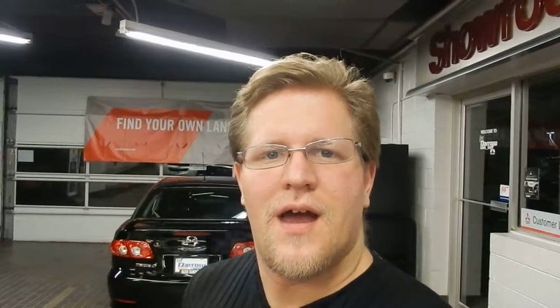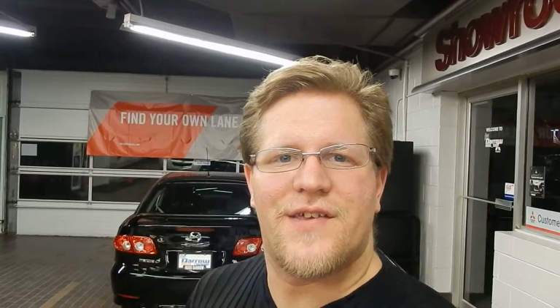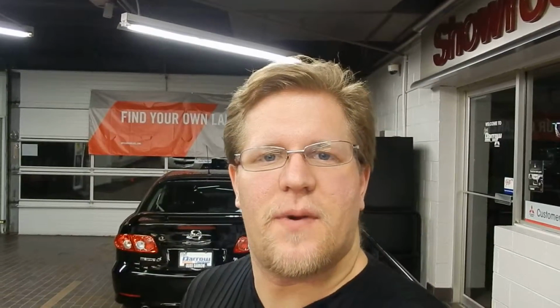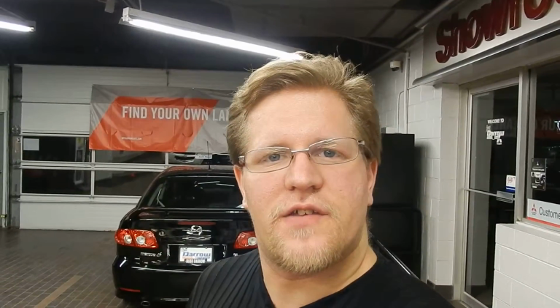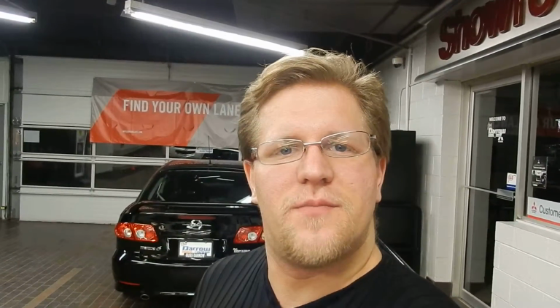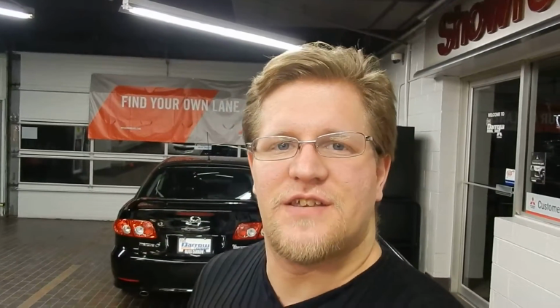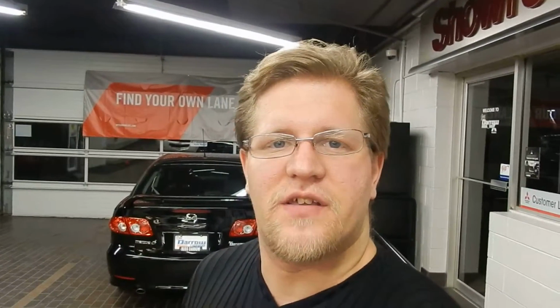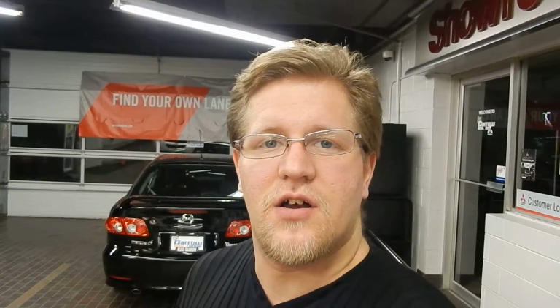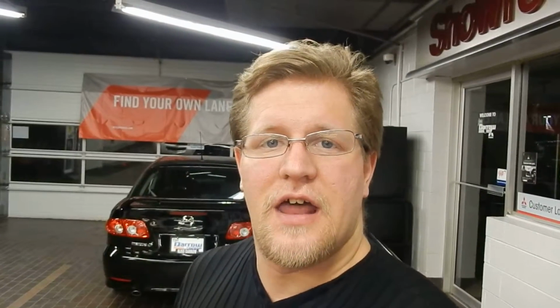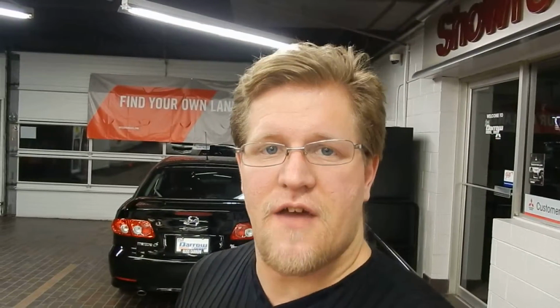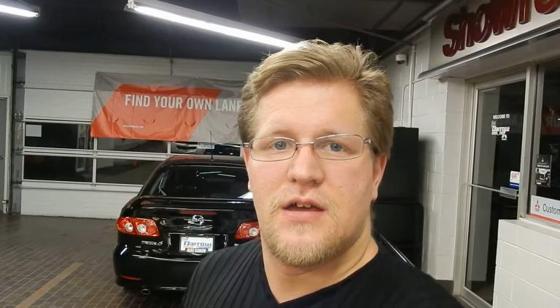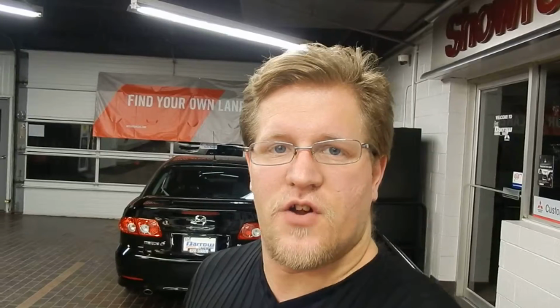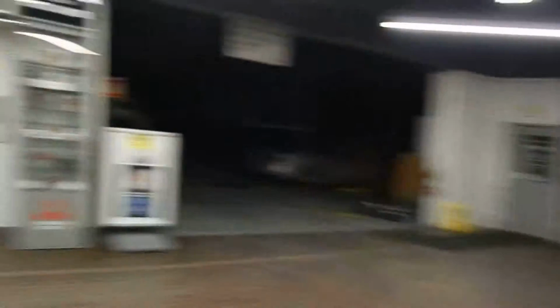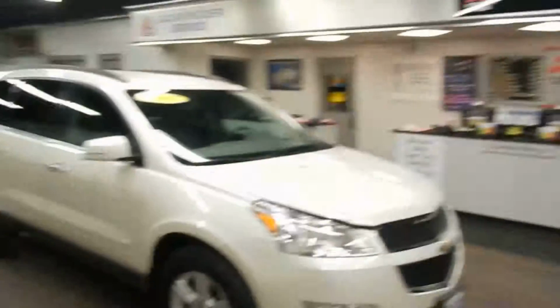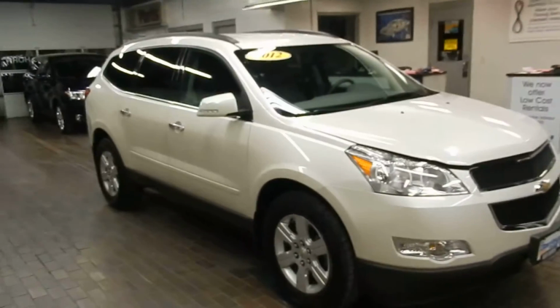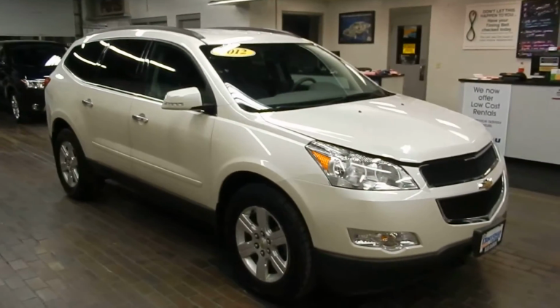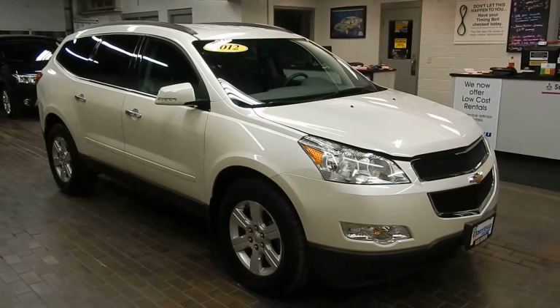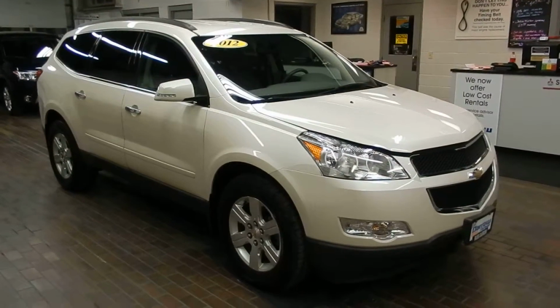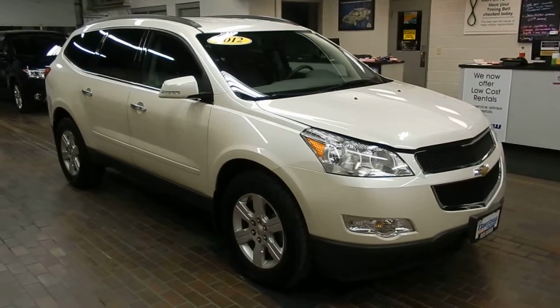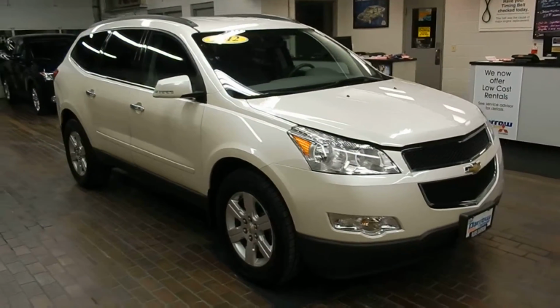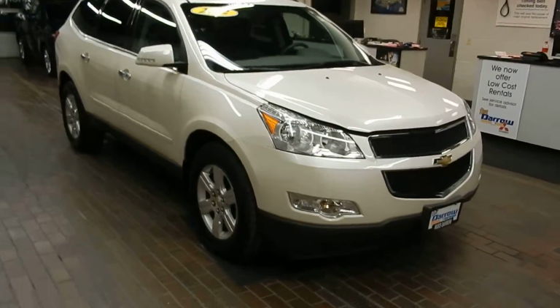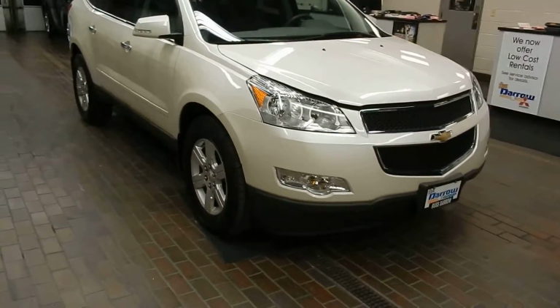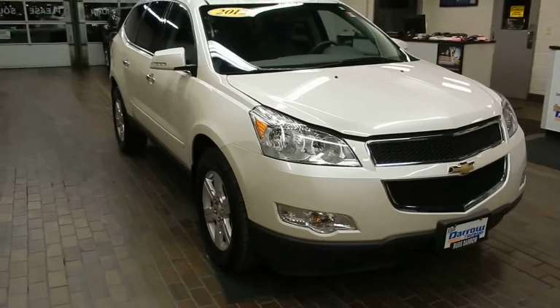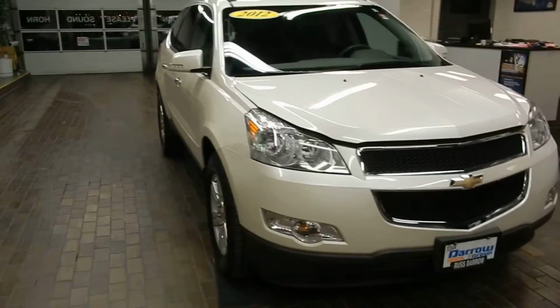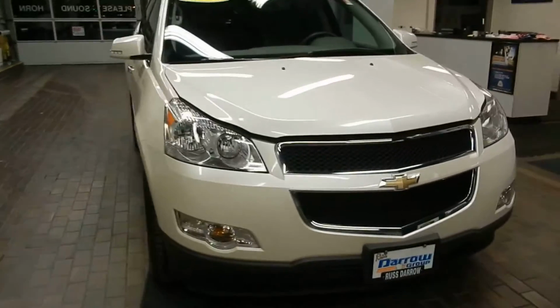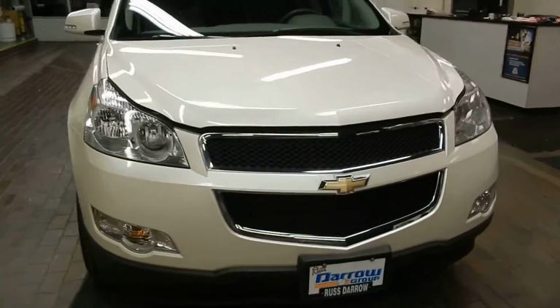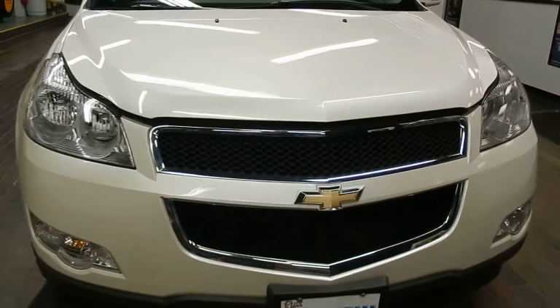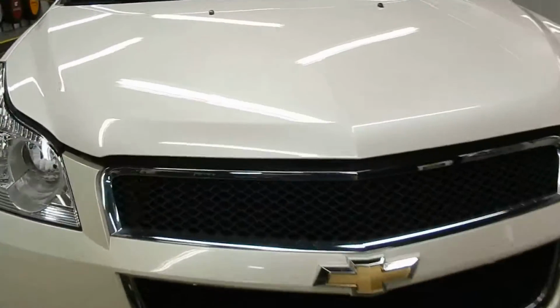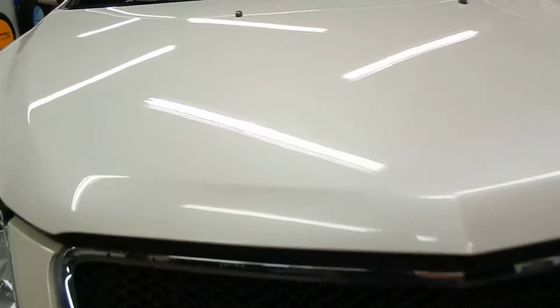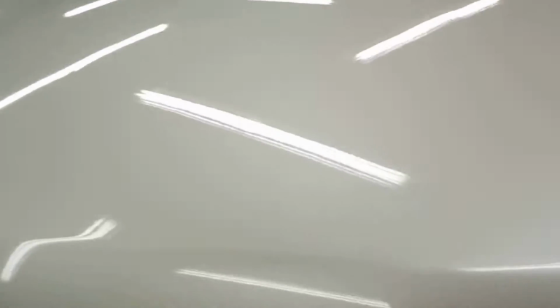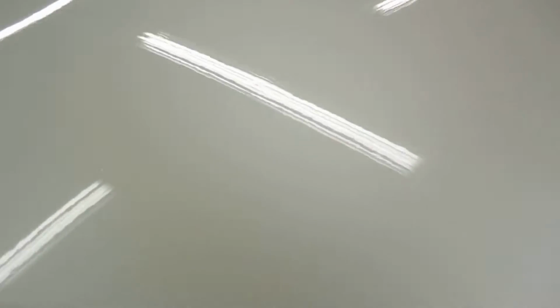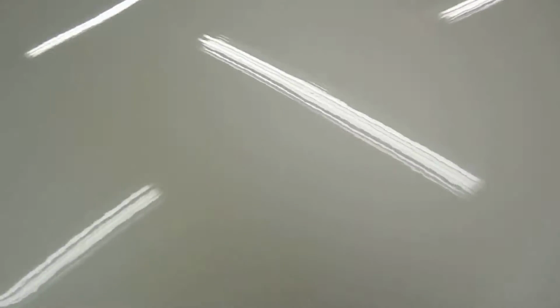Hi there, this is David Bussey of Rust Air Mitsubishi. Today we're going to take a look at a Chevy Traverse. So here's a 2012 Chevrolet Traverse. Let's pop open the hood right away and take a look underneath.